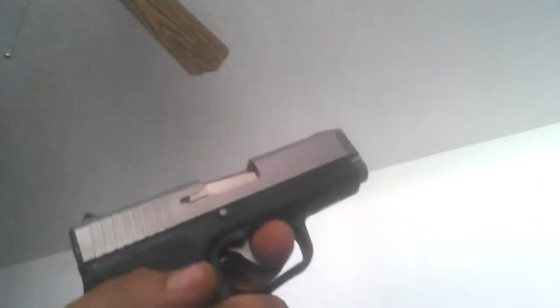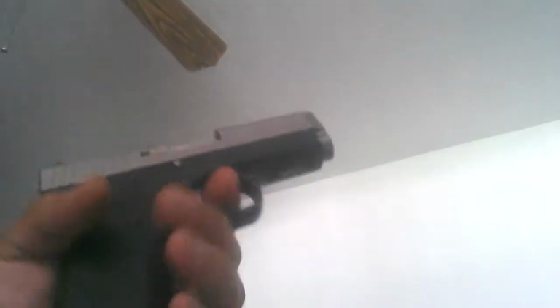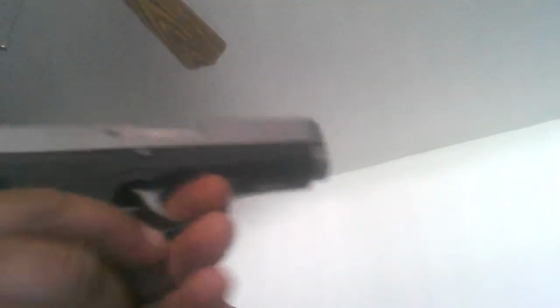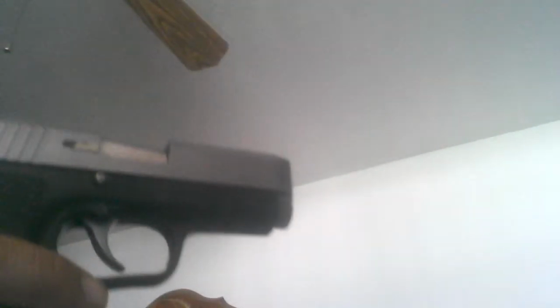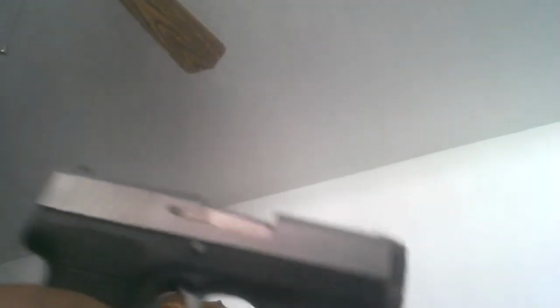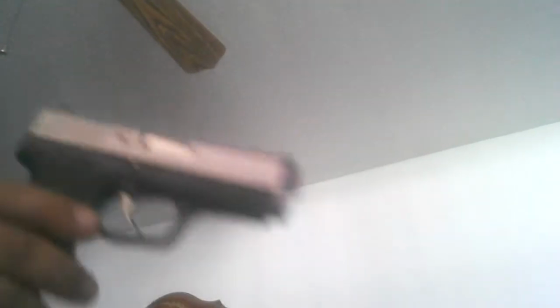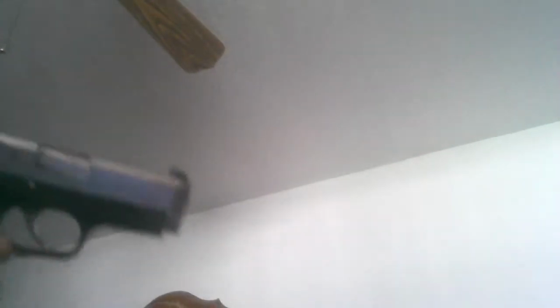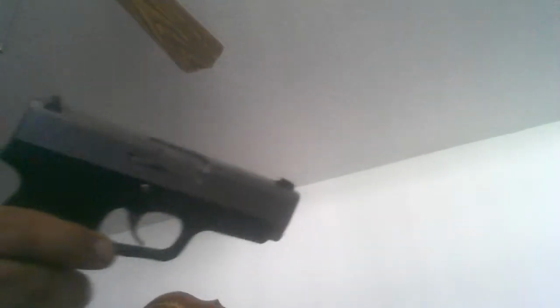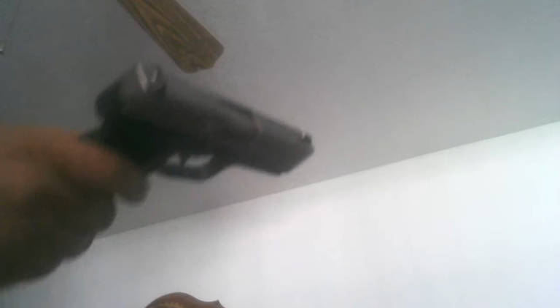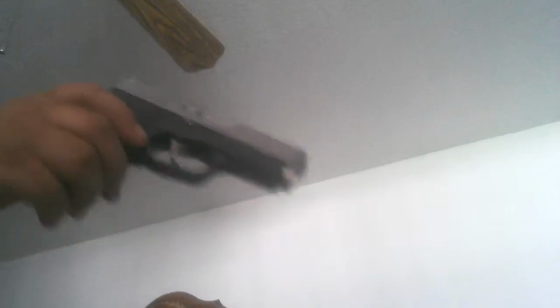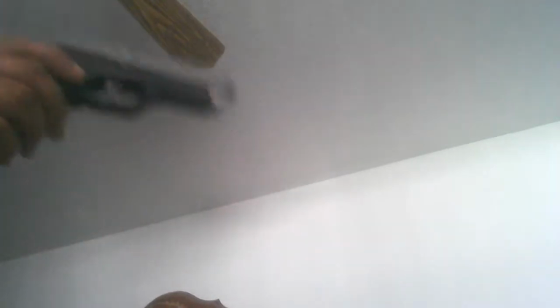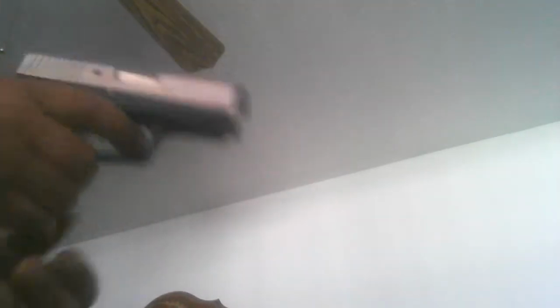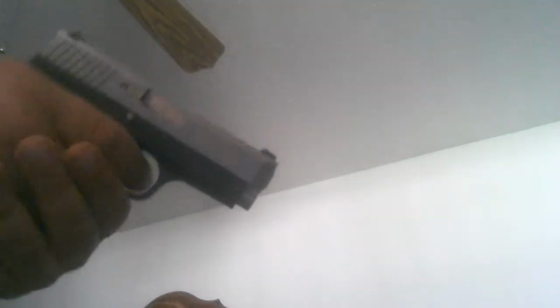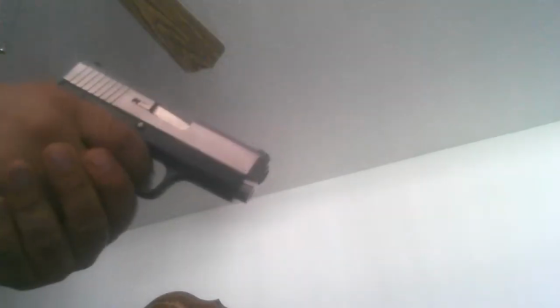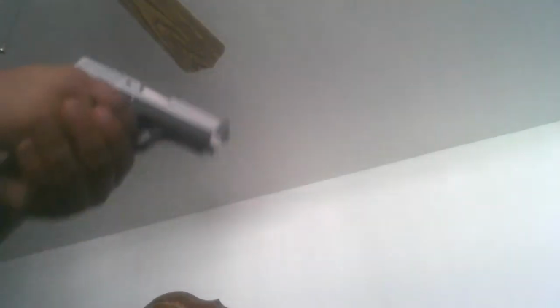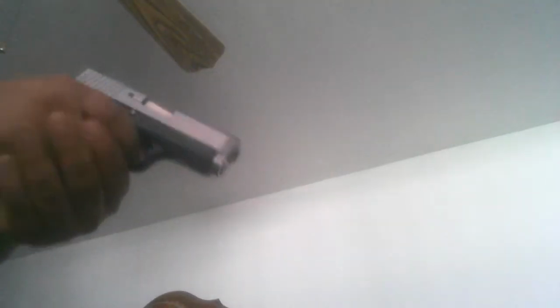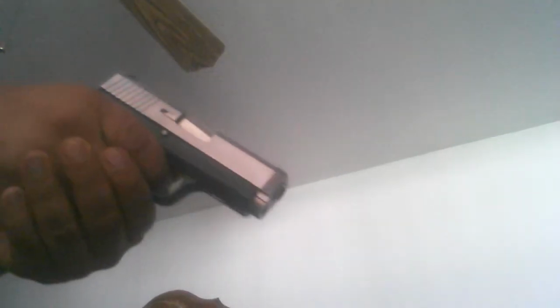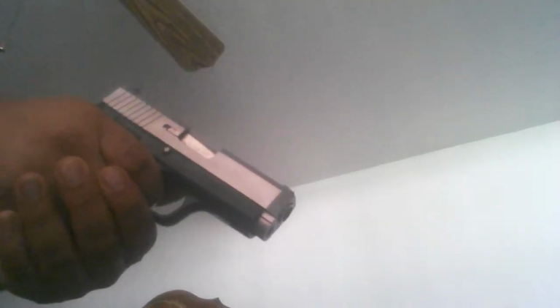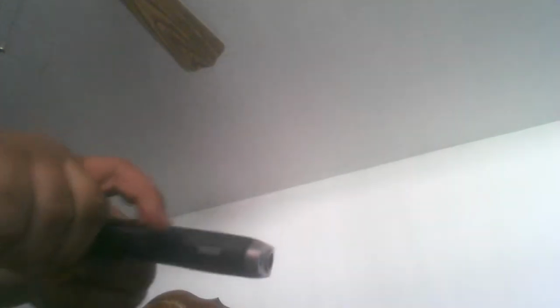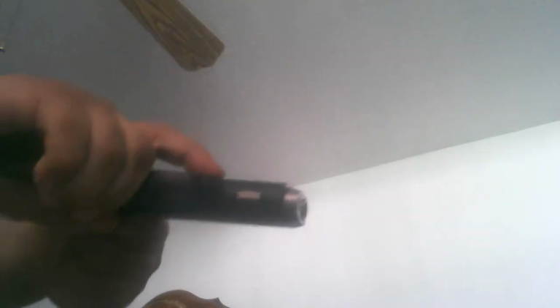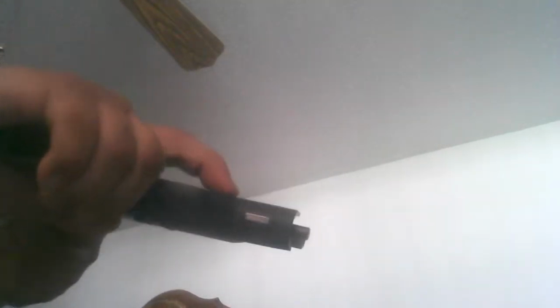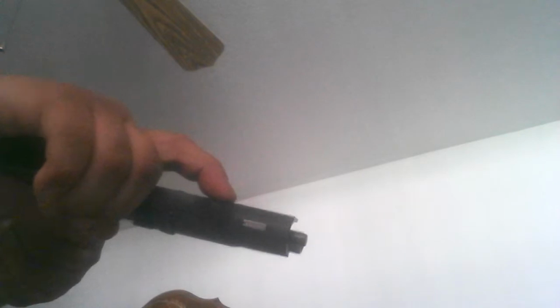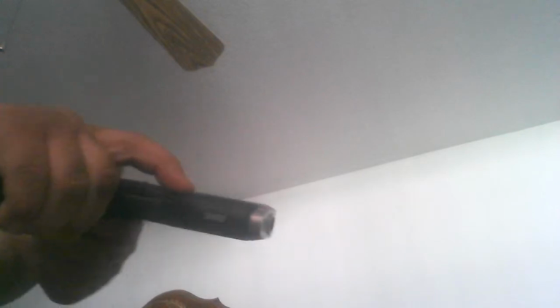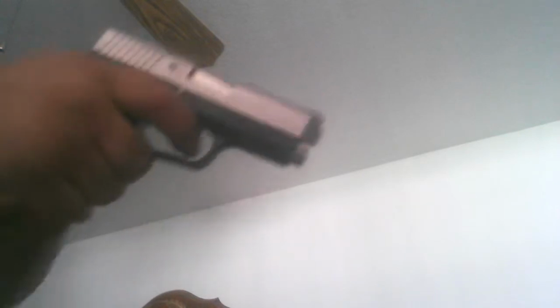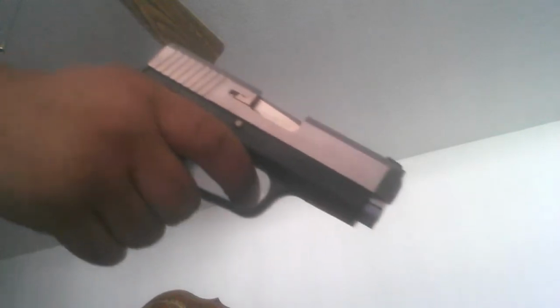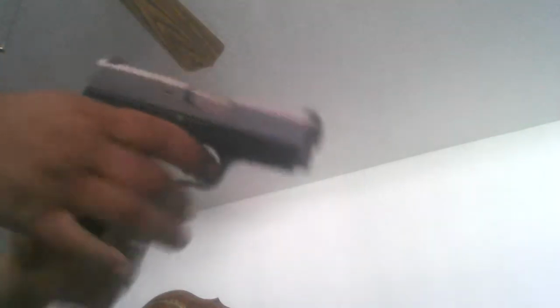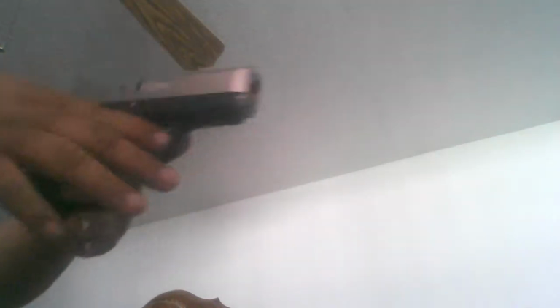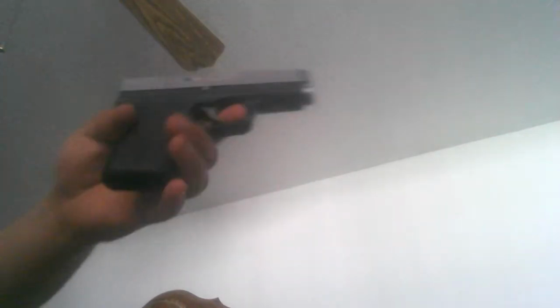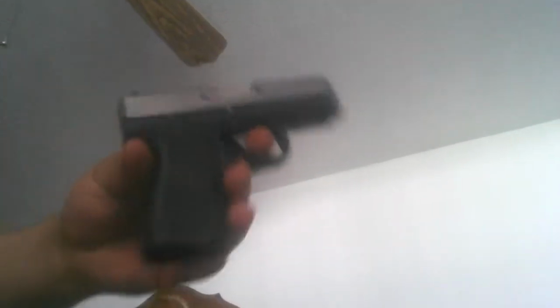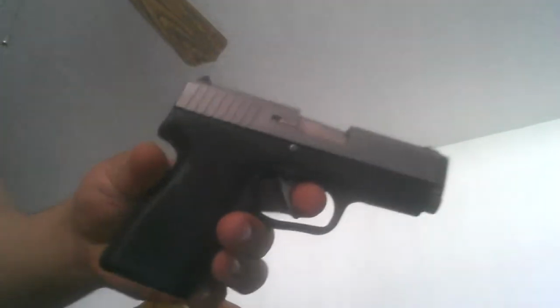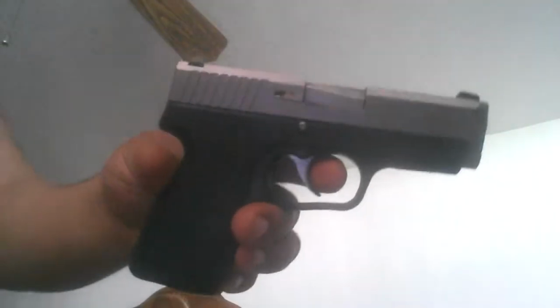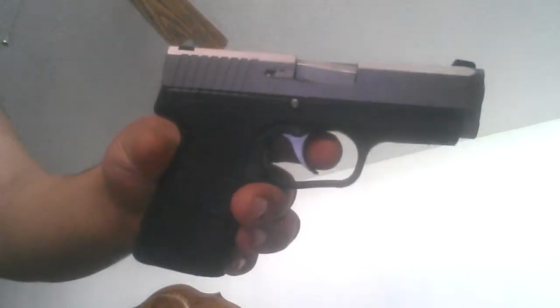I've shot it about a hundred rounds — a hundred round box. We had a little trouble with the magazine, but other than that this gun really didn't have any malfunctions.